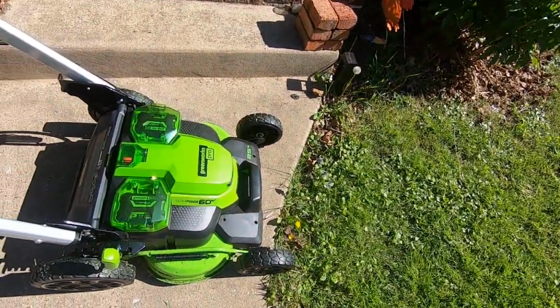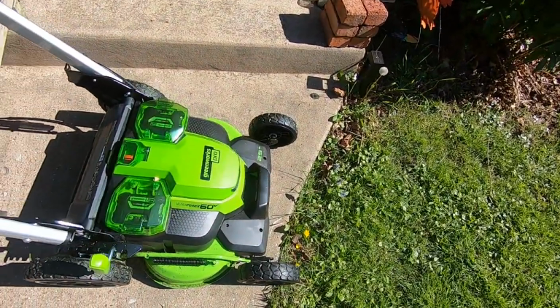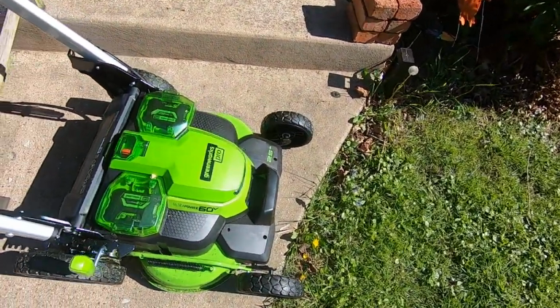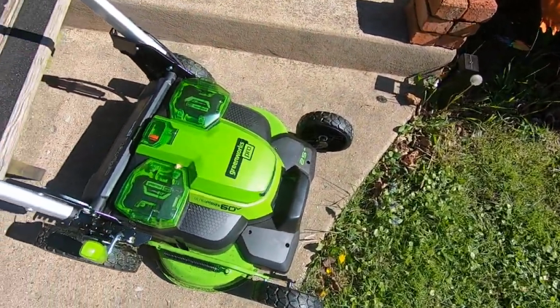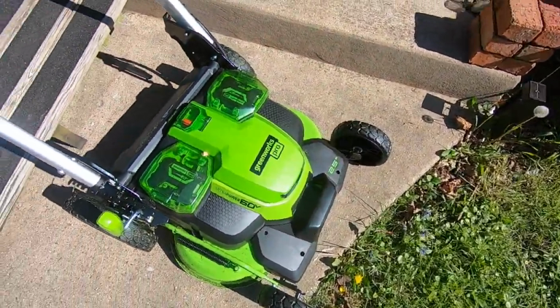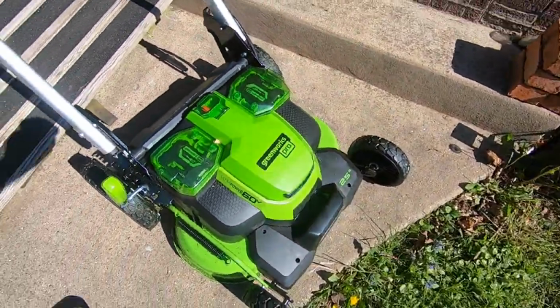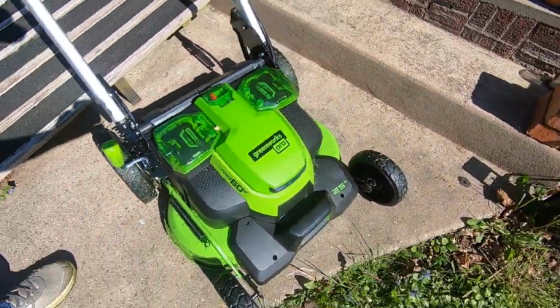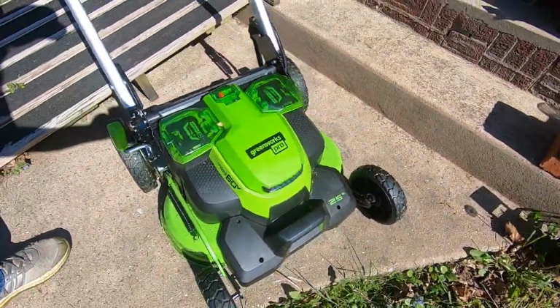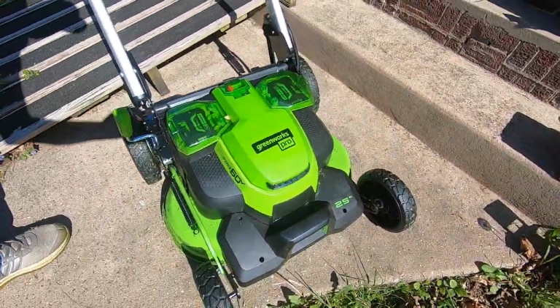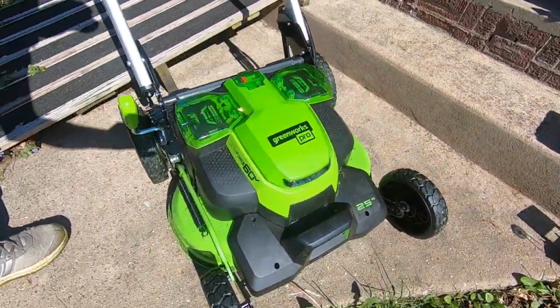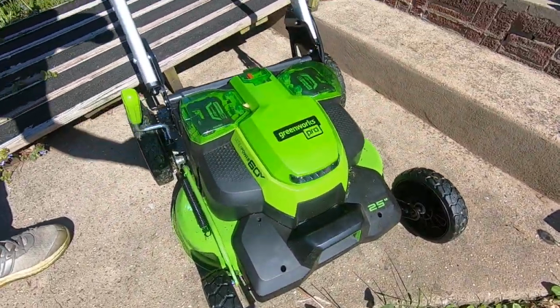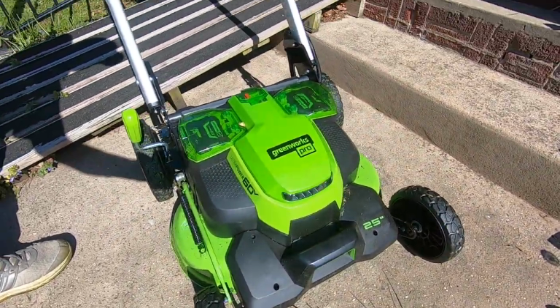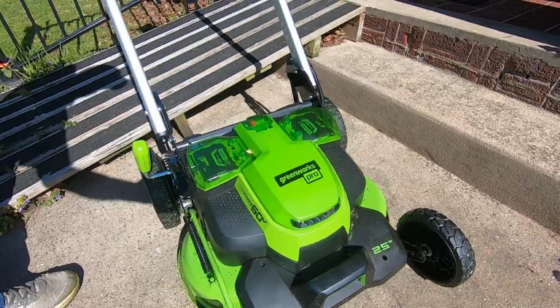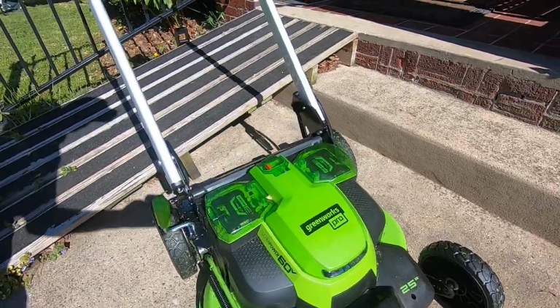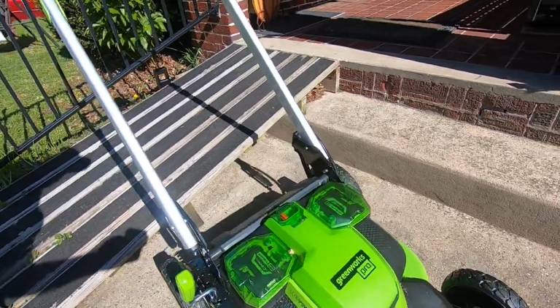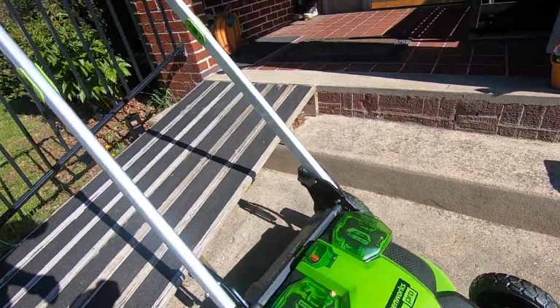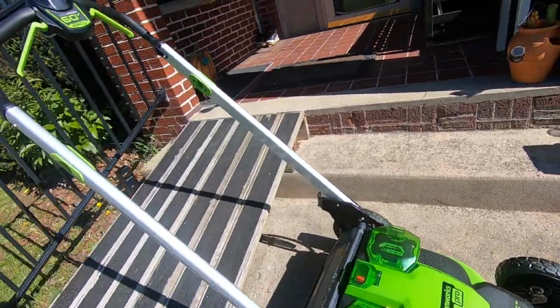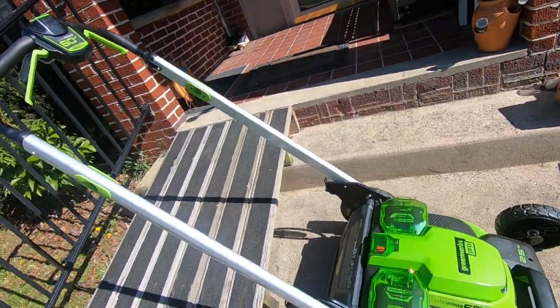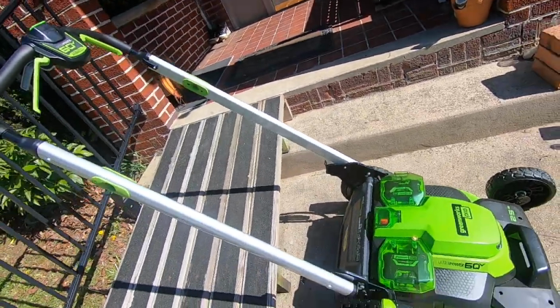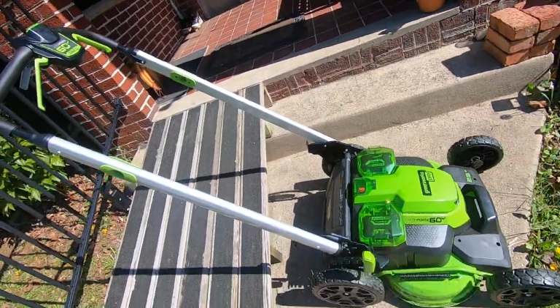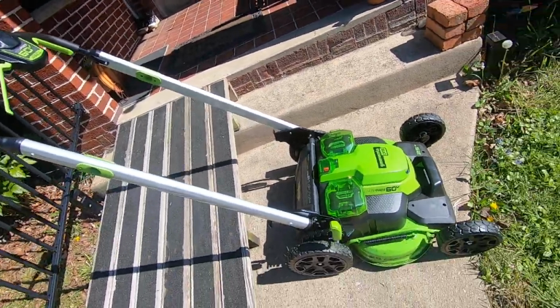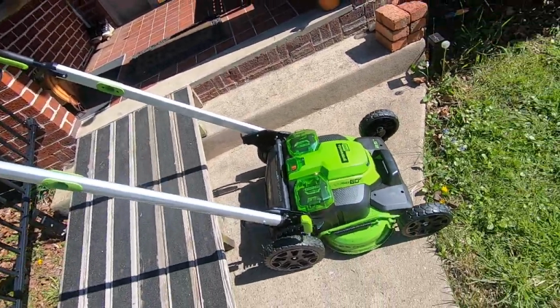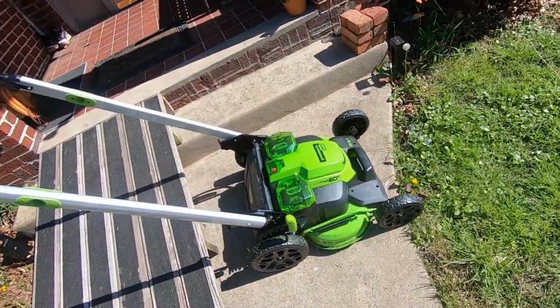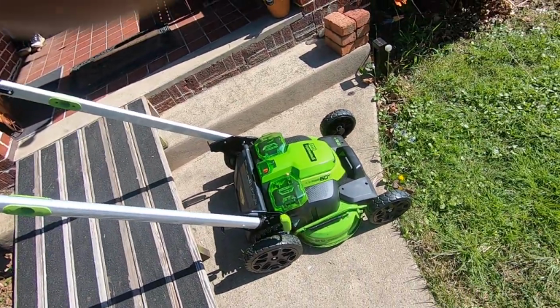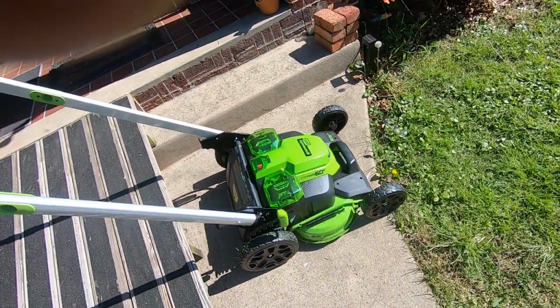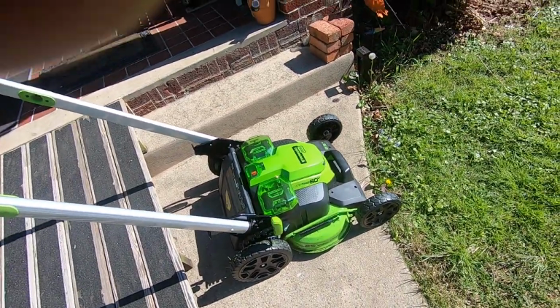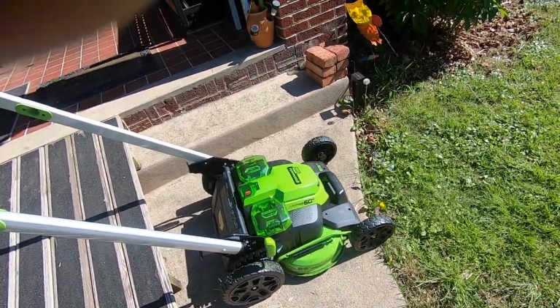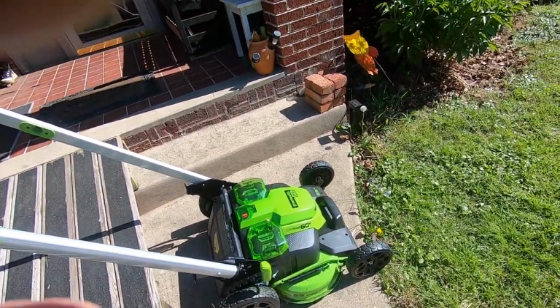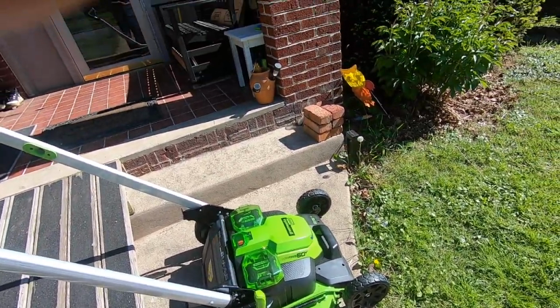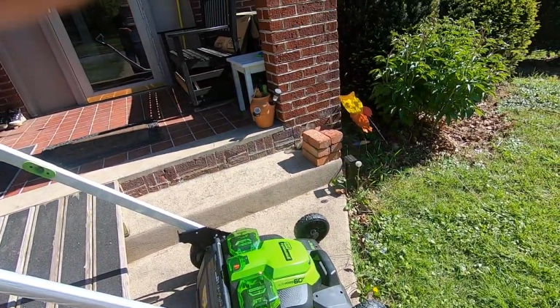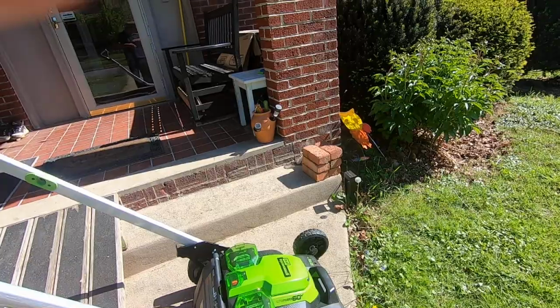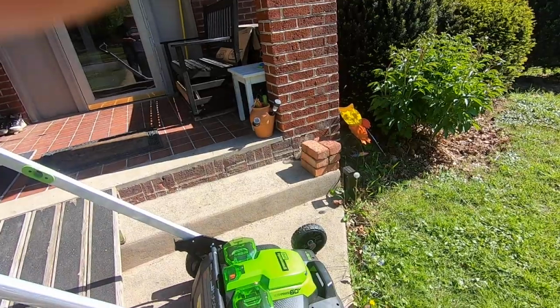Tell me I ain't green — headlights and everything. Self-propelled rear-wheel drive. 25-inch cut.